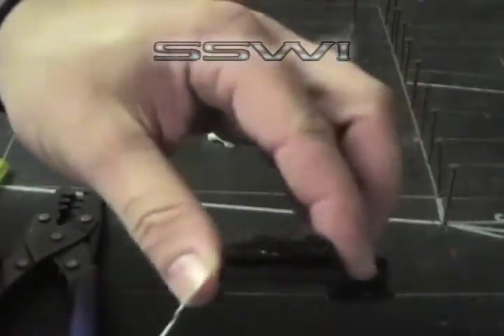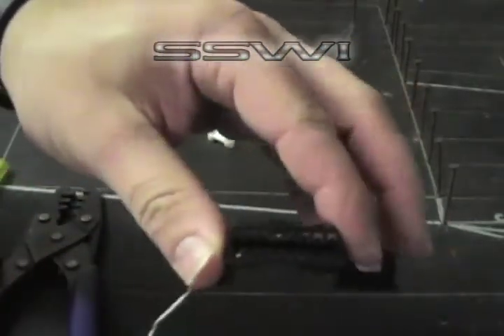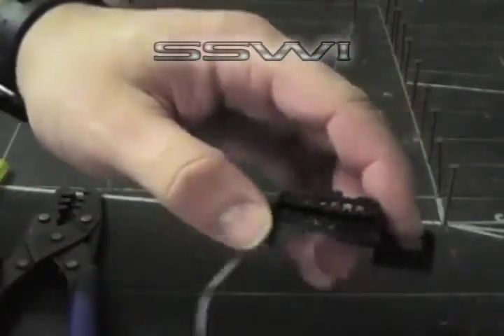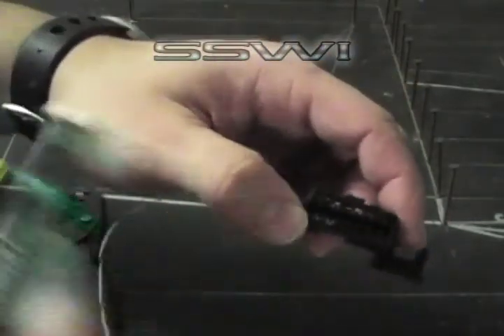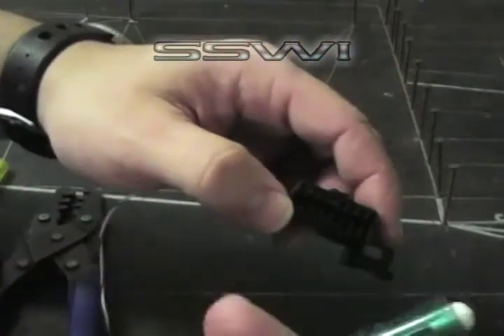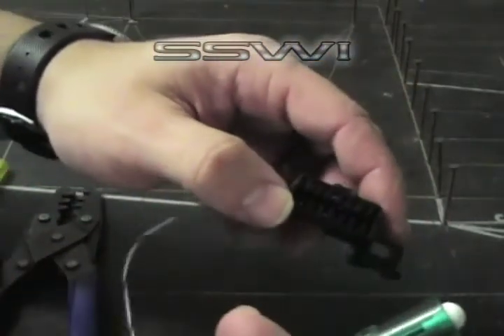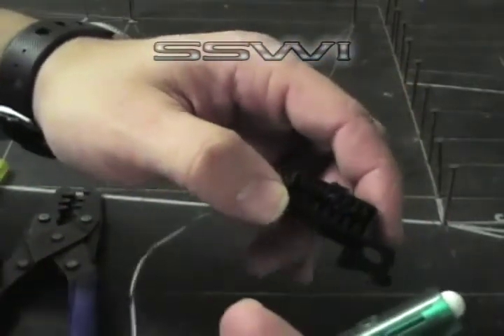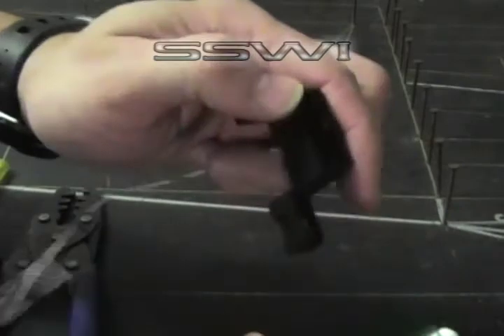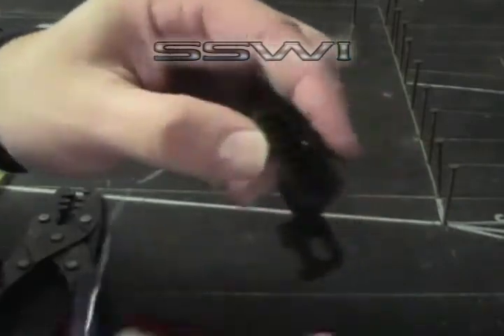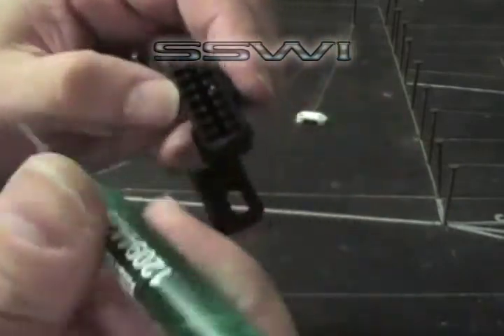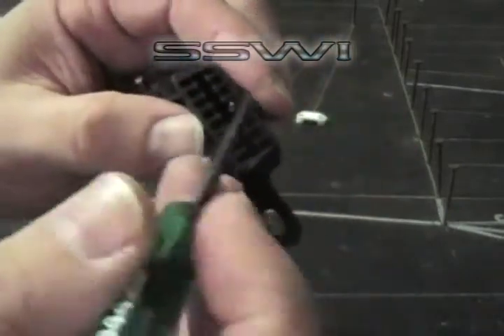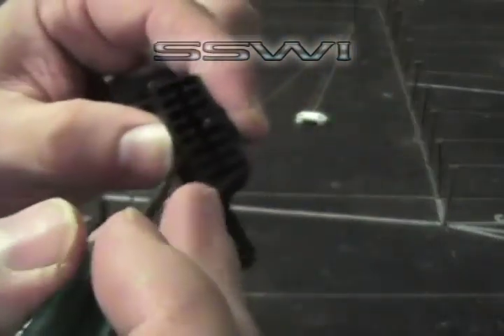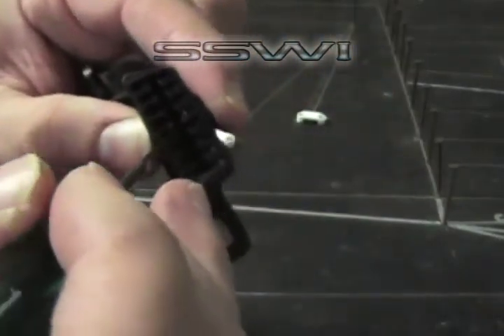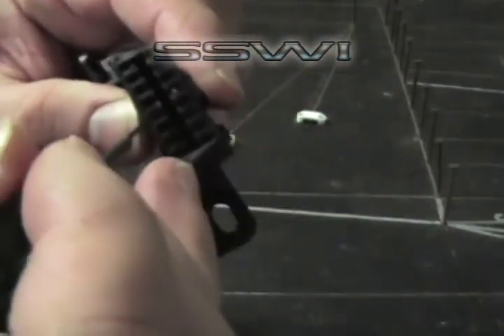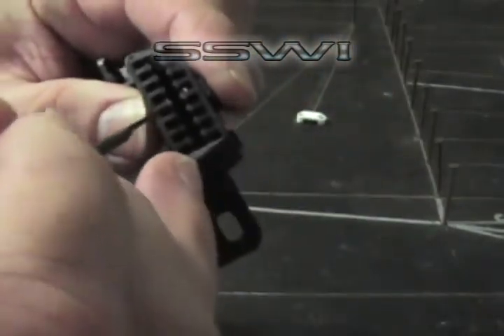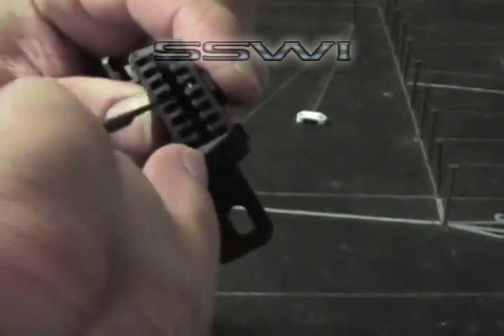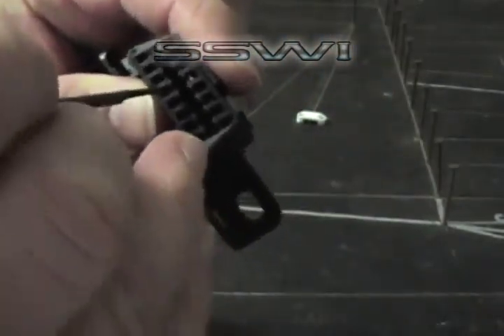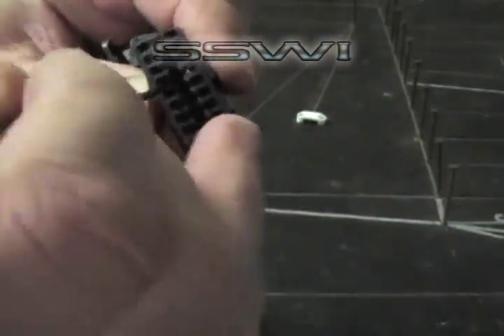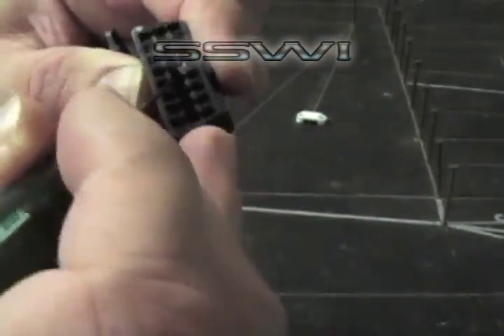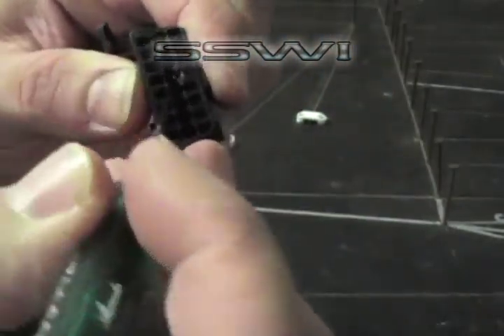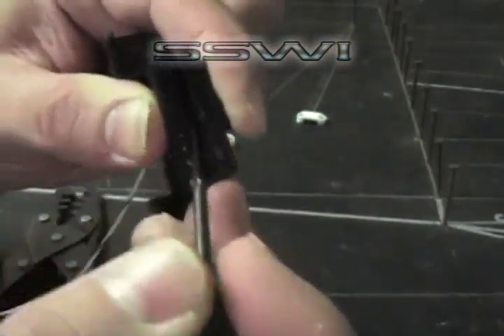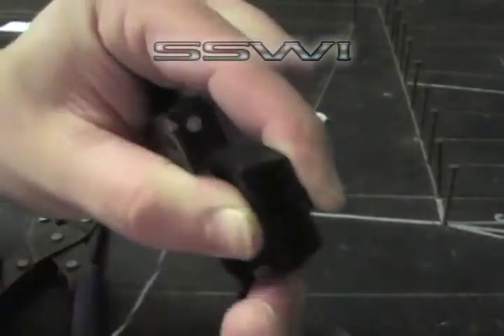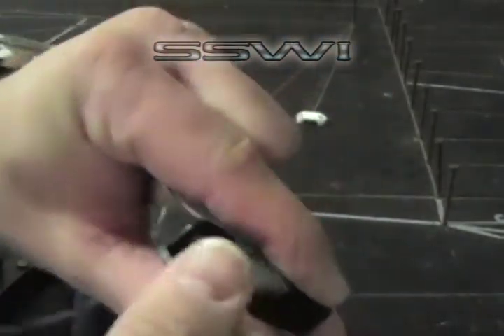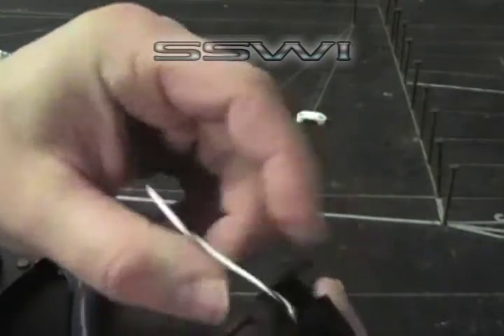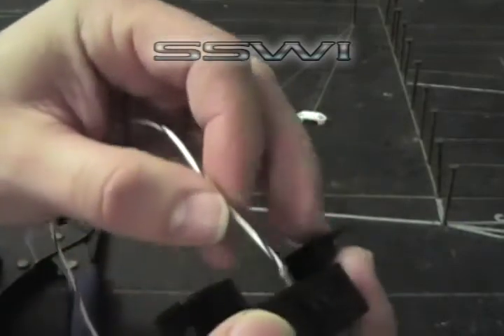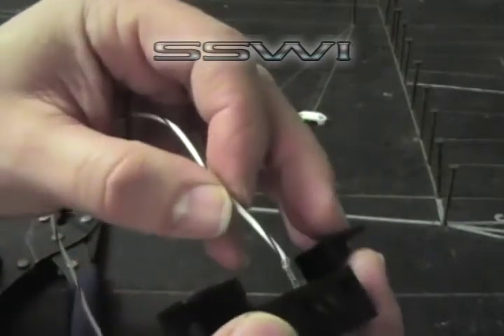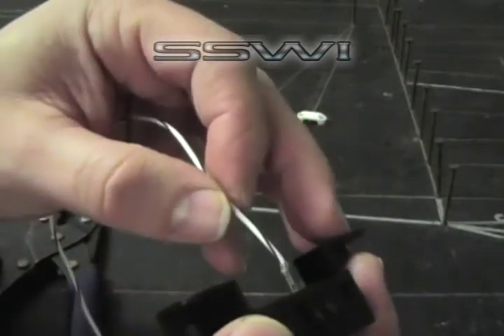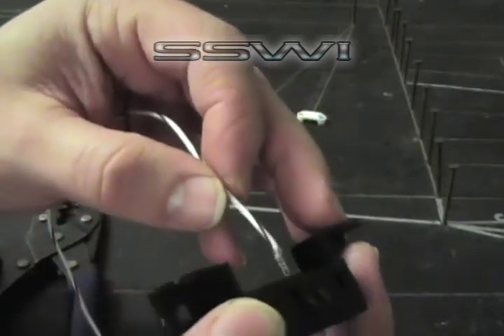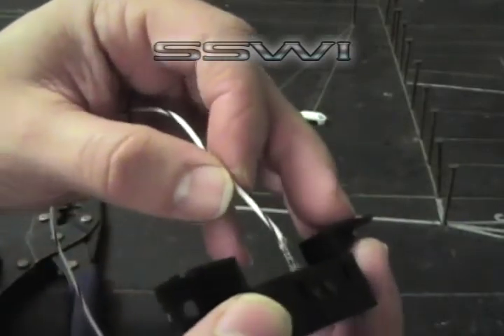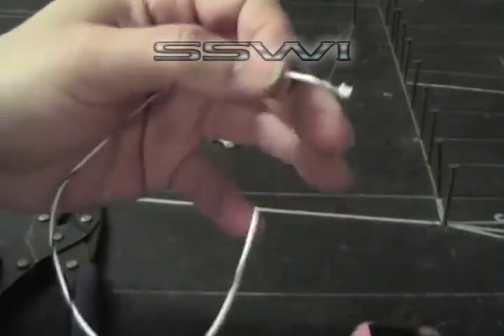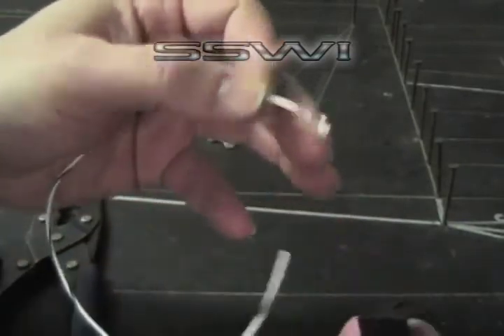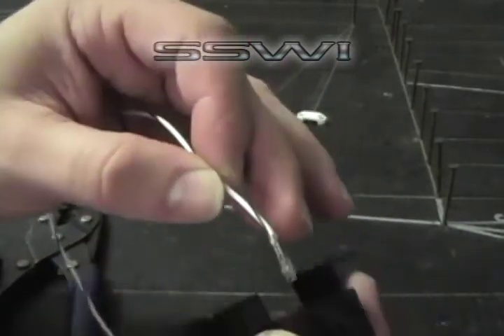To remove this terminal, purchase one of our green terminal tools. Place it inside the connector body — you'll see some teeth in there. Bend those down, remove it out the back side, and you're done.